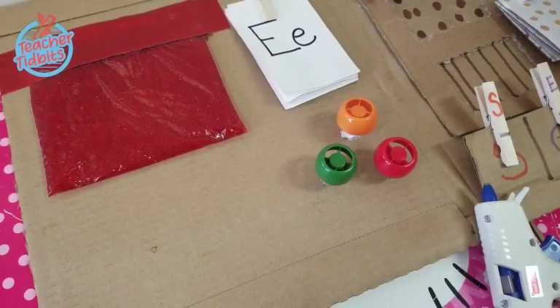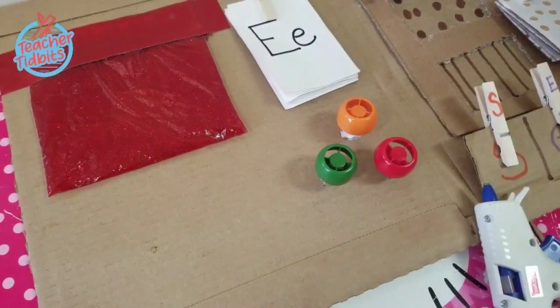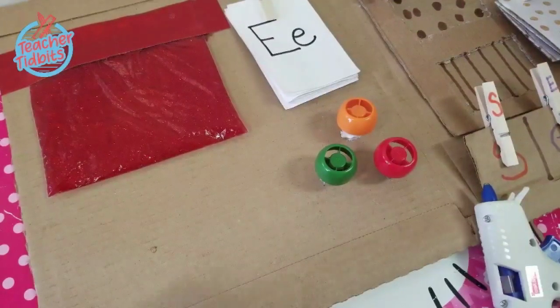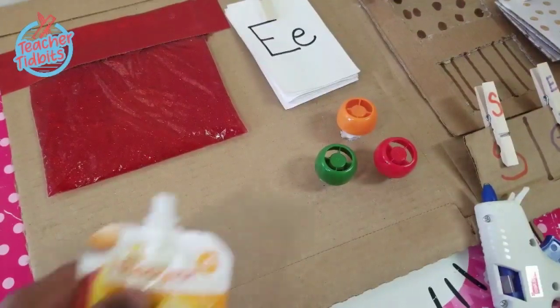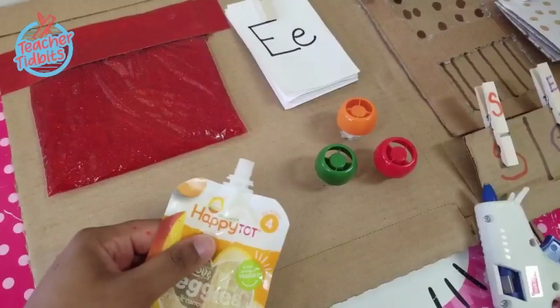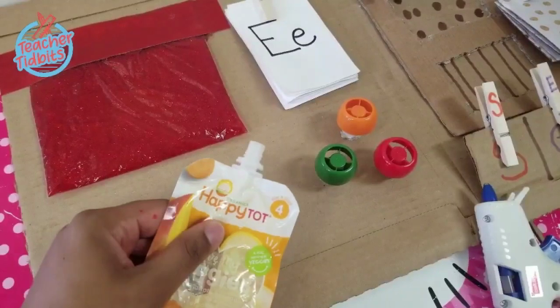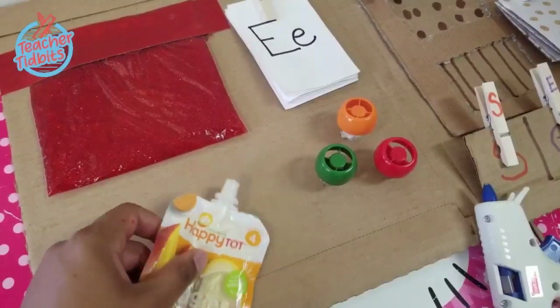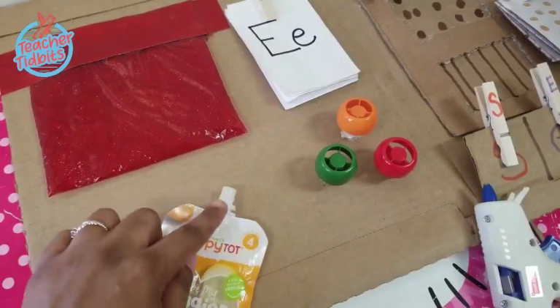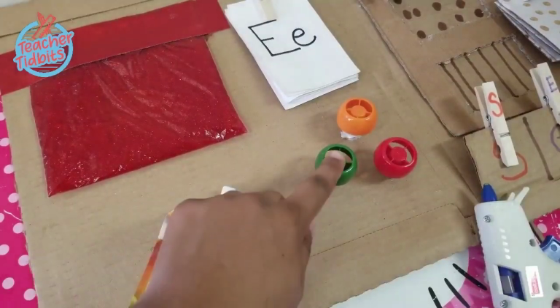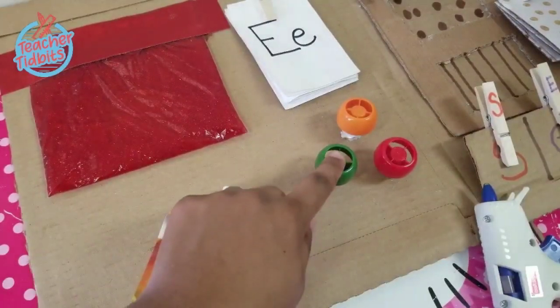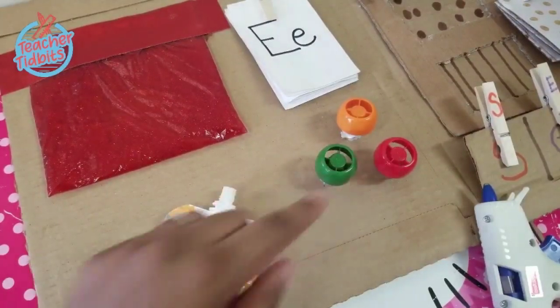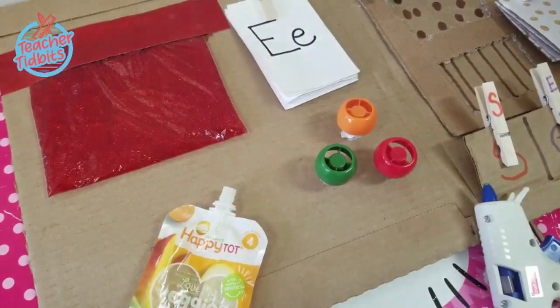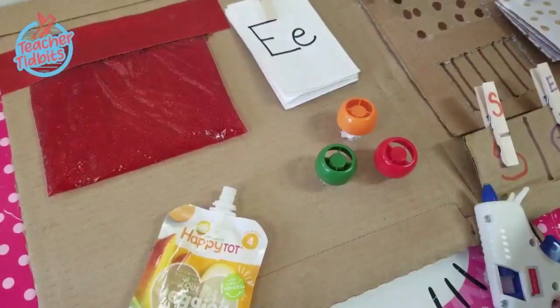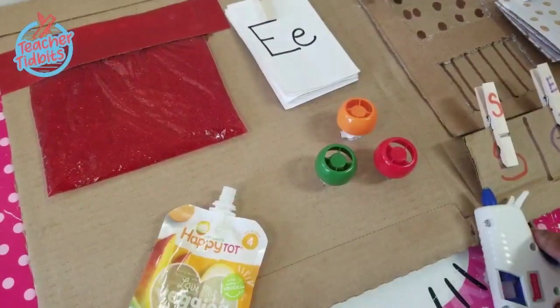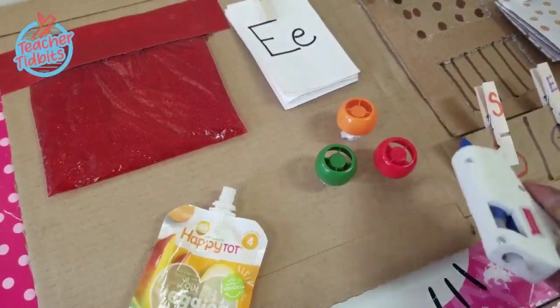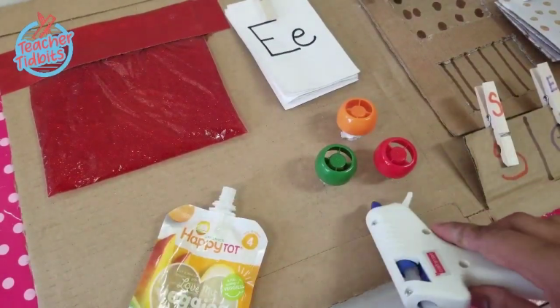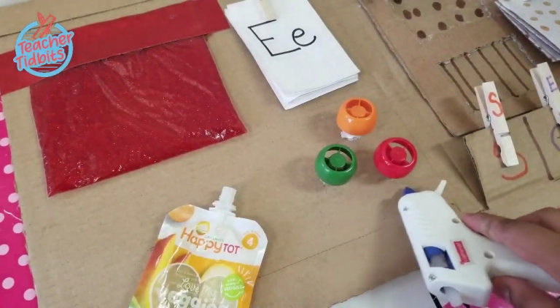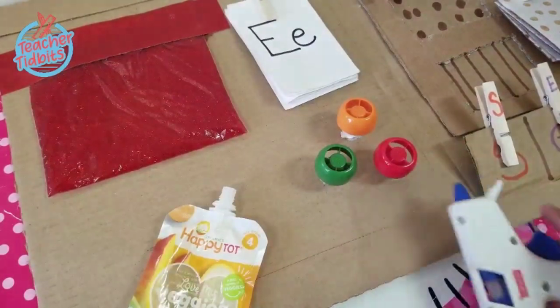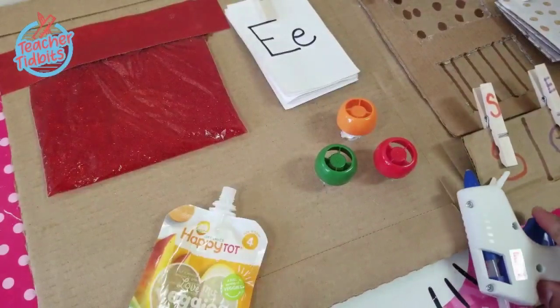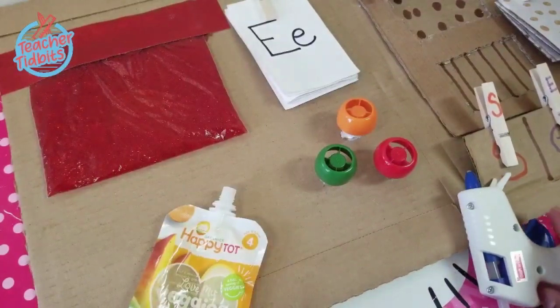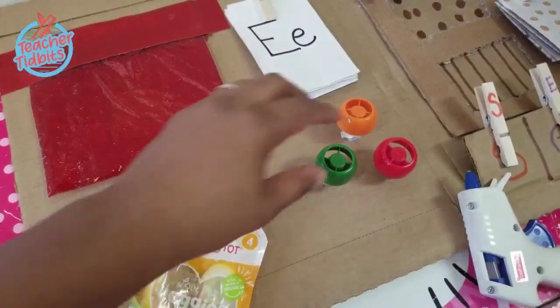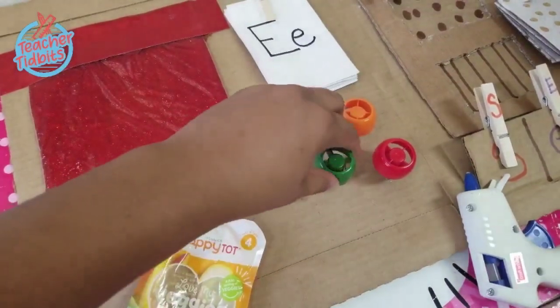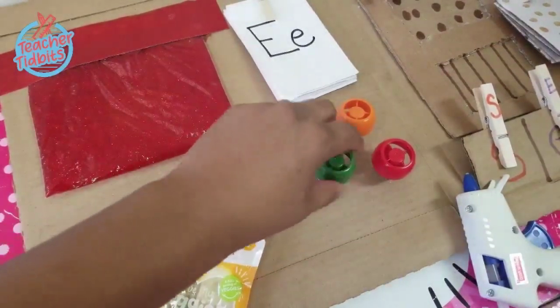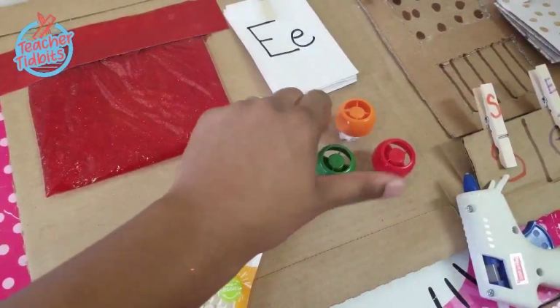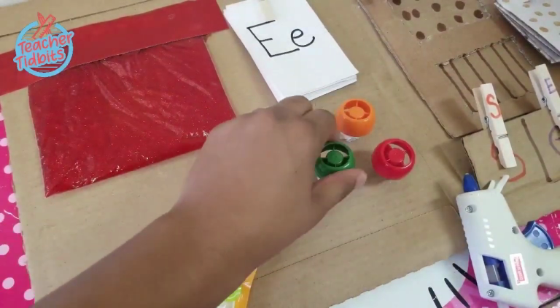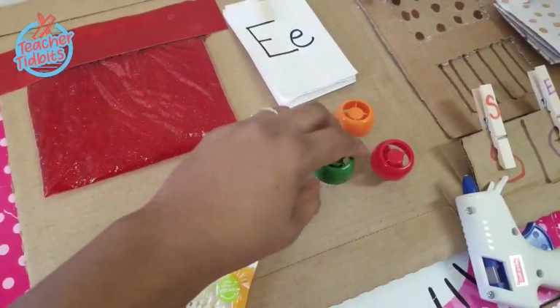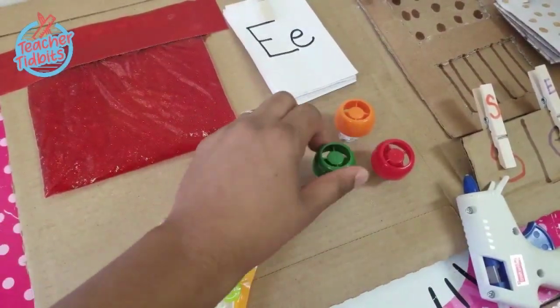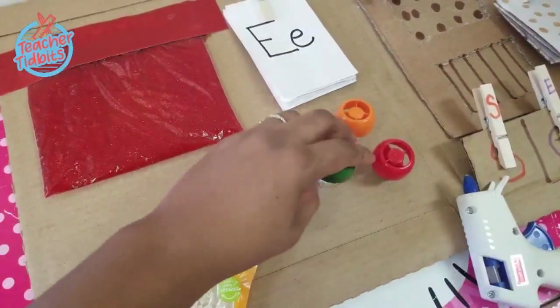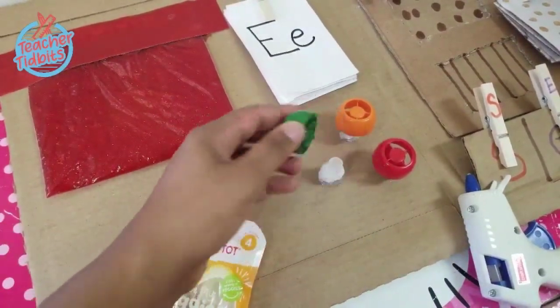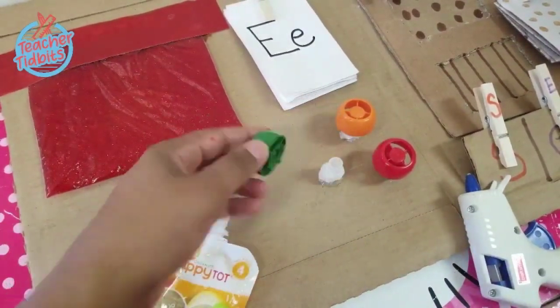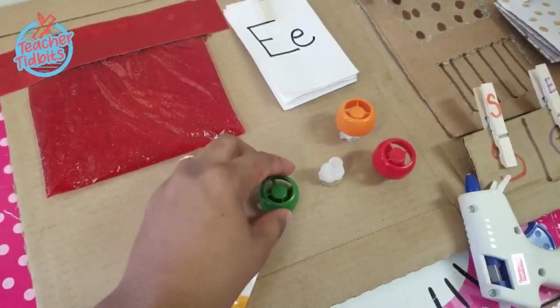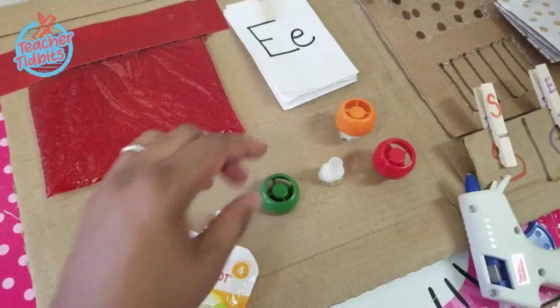Here's another cool way to get those little fingers ready for writing. Take the tops of those pouches that we all have — I cut a slit in the base, then hot glued them down, and that way the child can simply practice twisting them on and off.